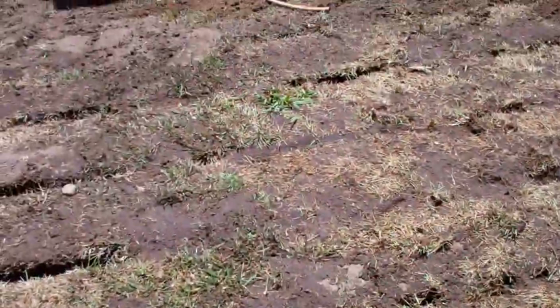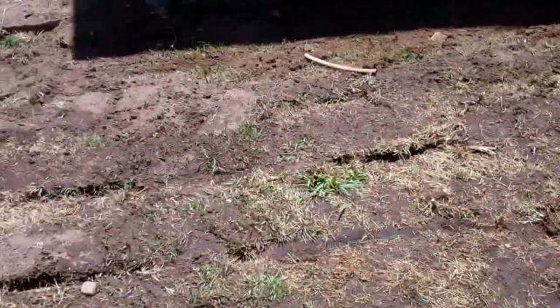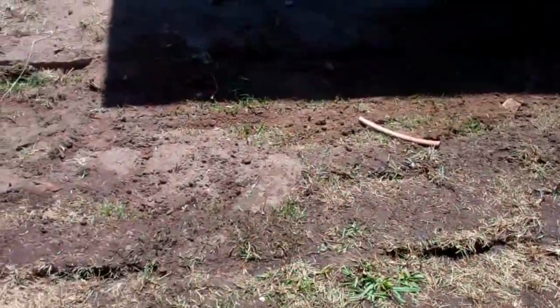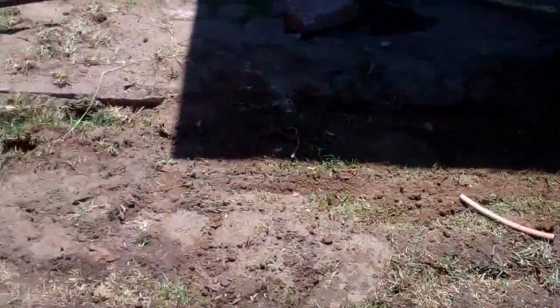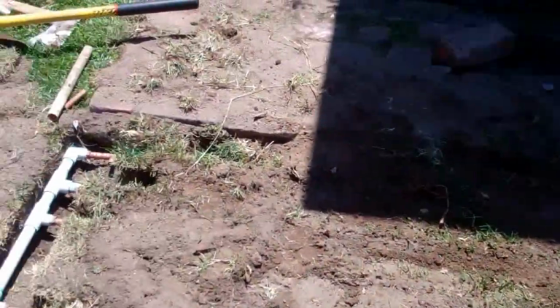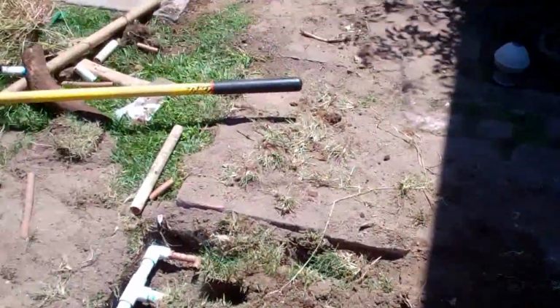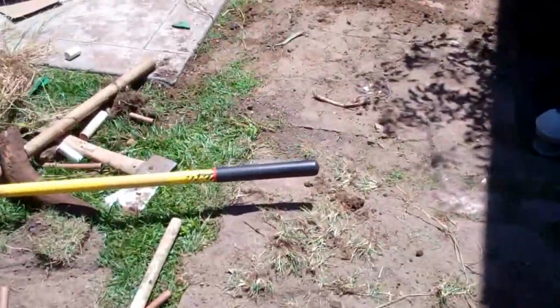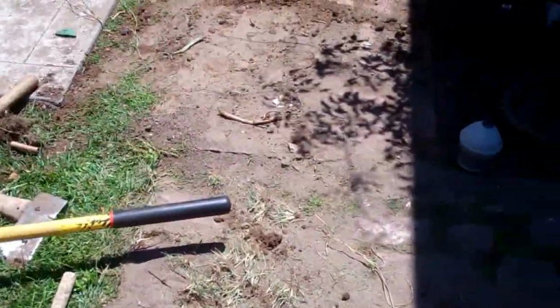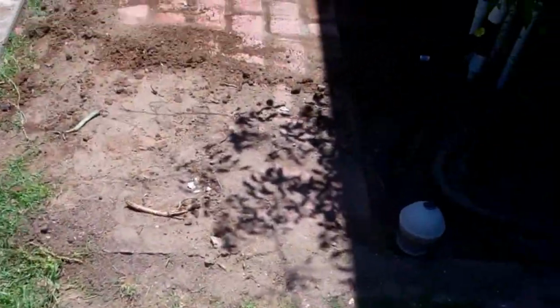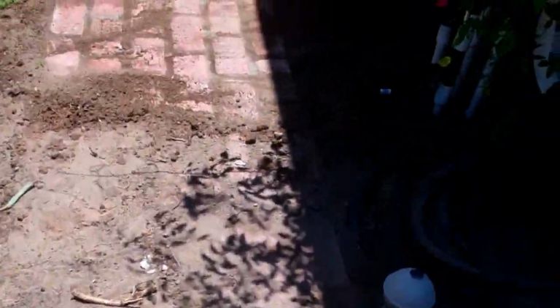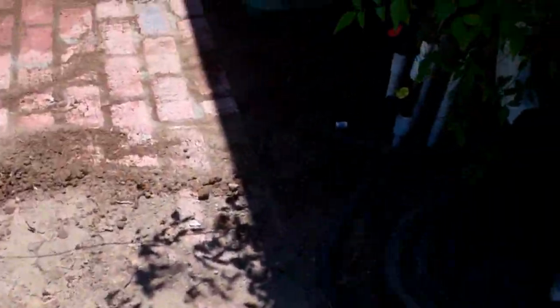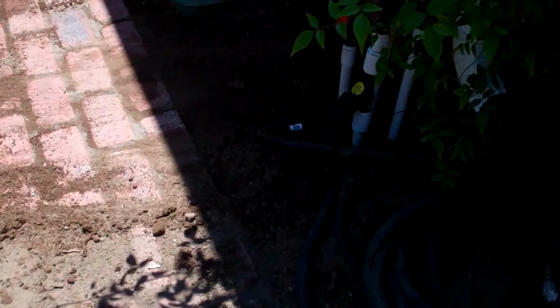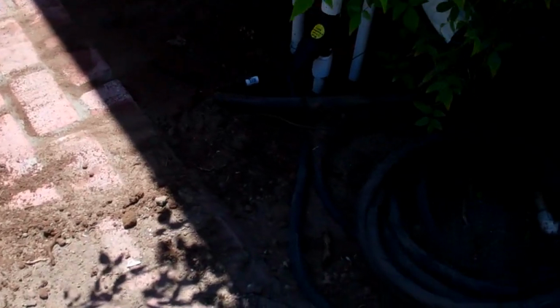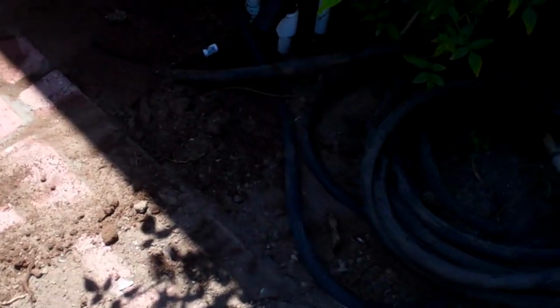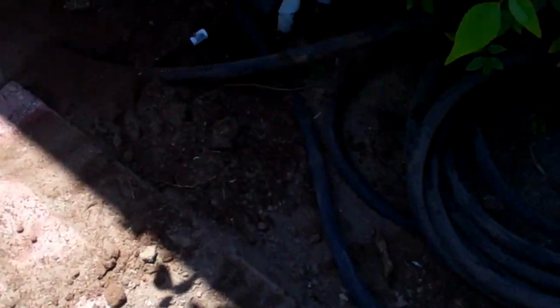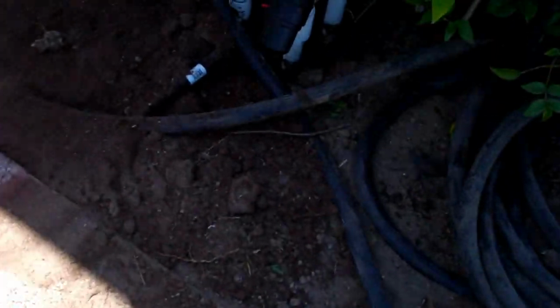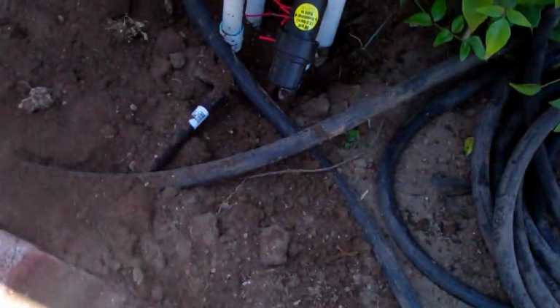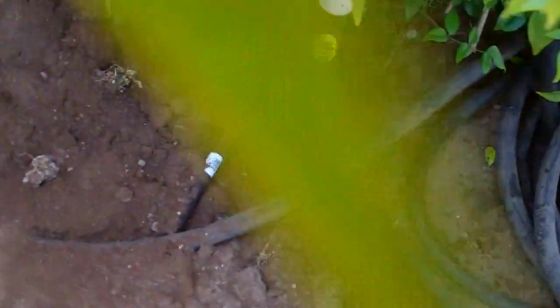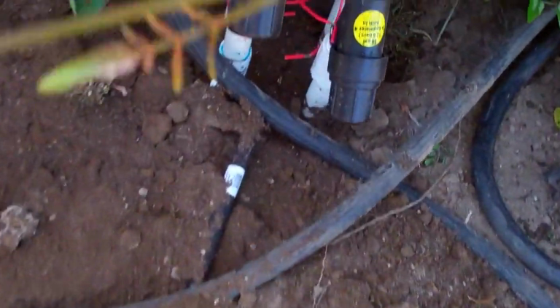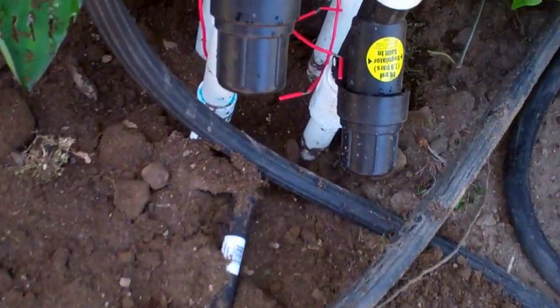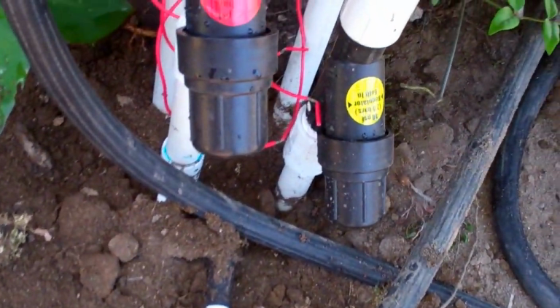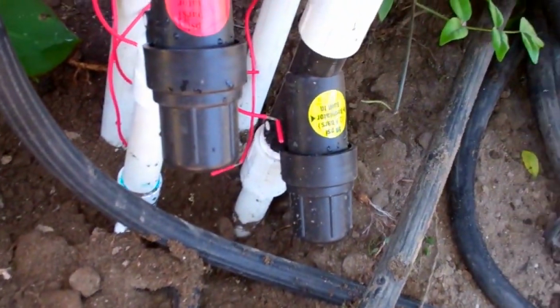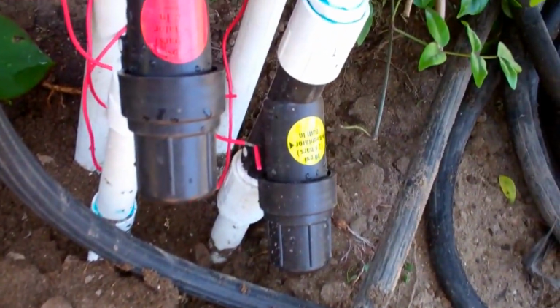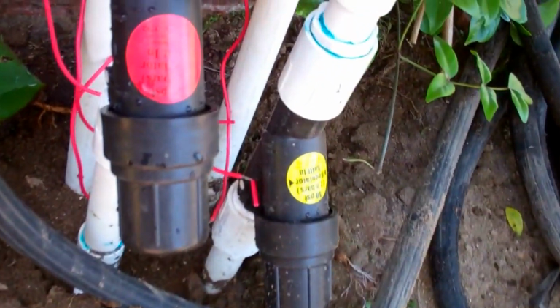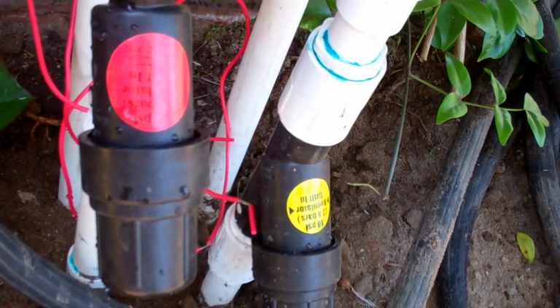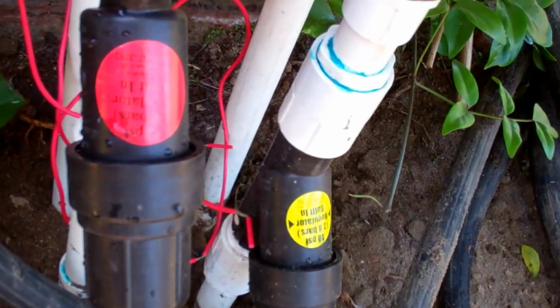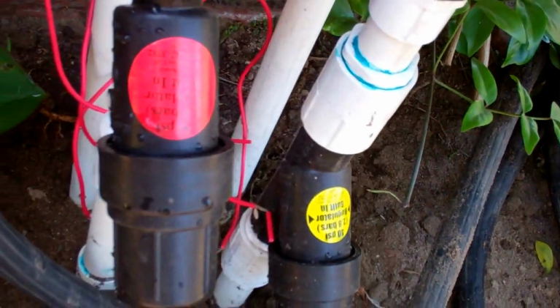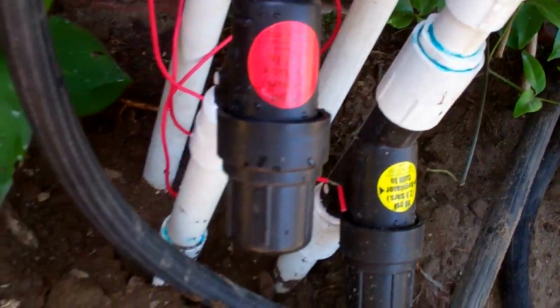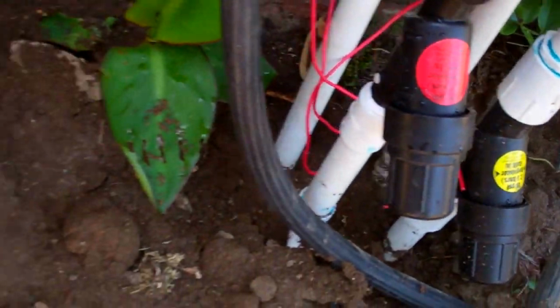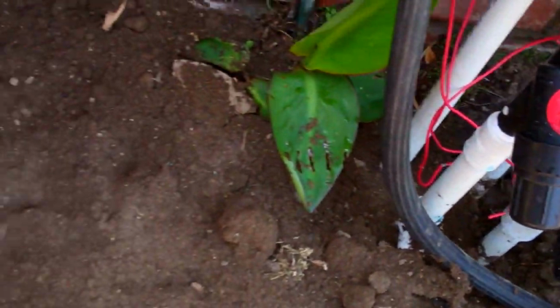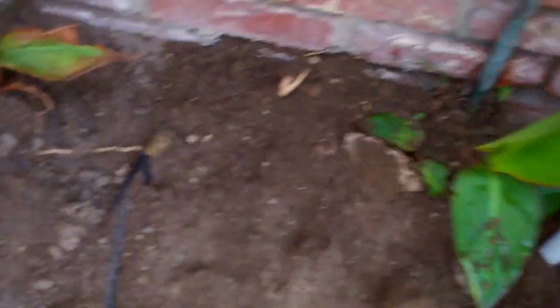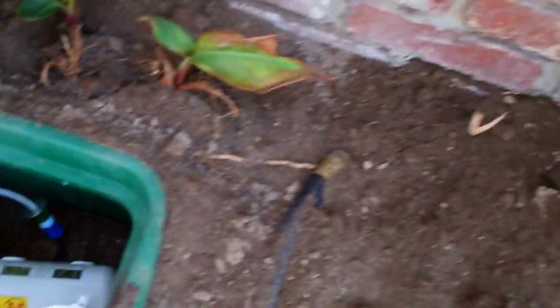So we're going to backfill all these trenches and backfill our header line here. We just got done installing our pressure filters — our Rainbird one-inch and three-quarter-inch appropriate pressure regulators, as well as mesh filters.